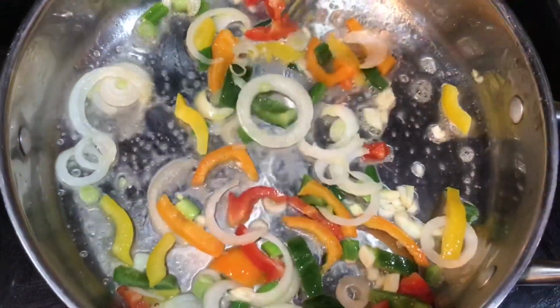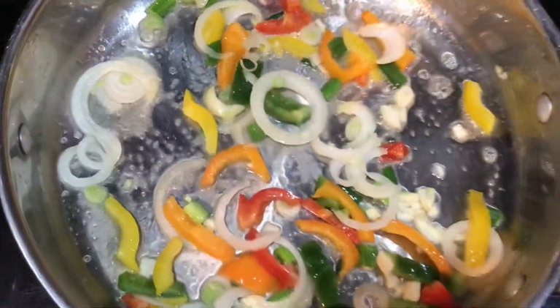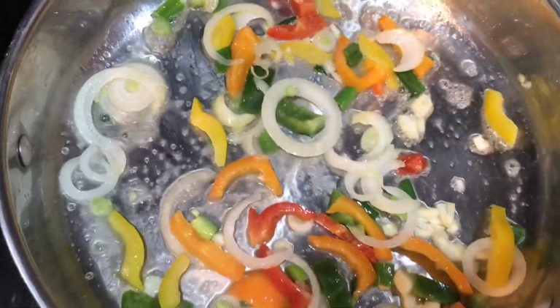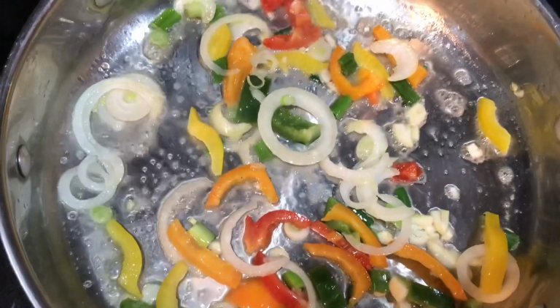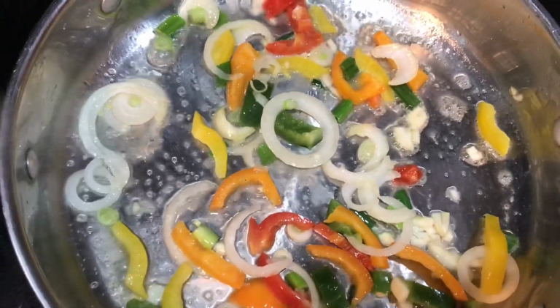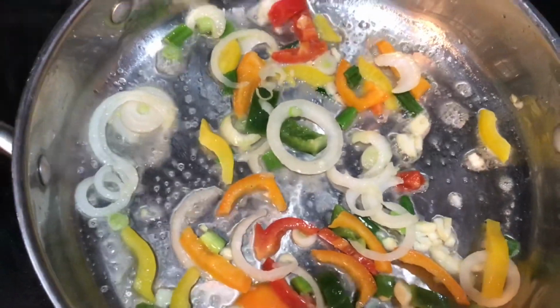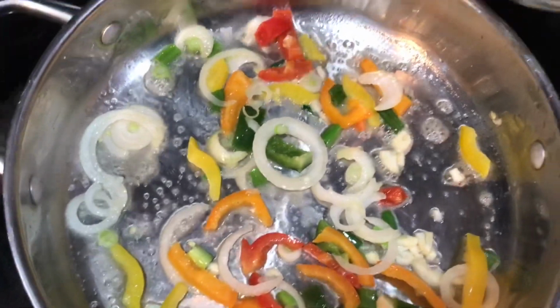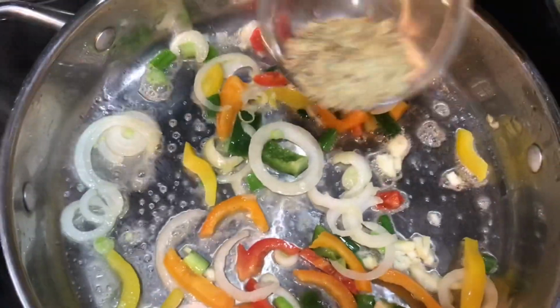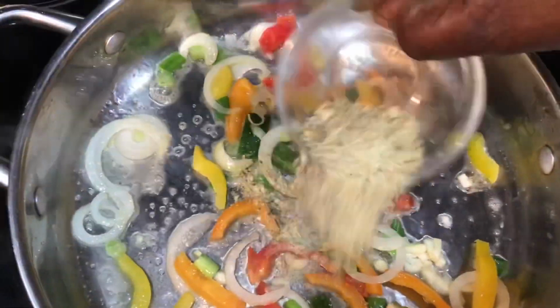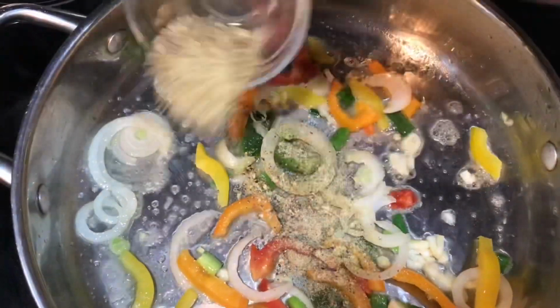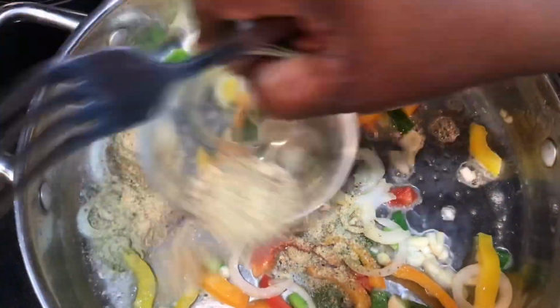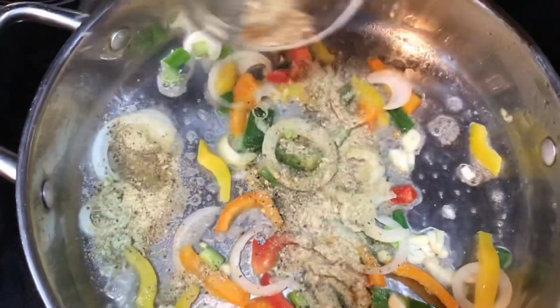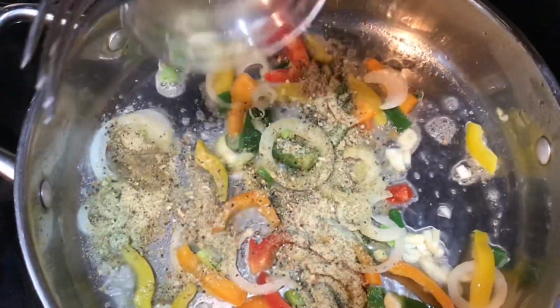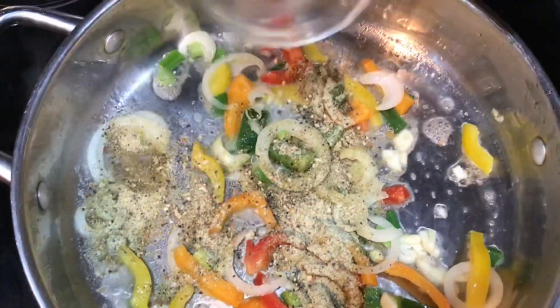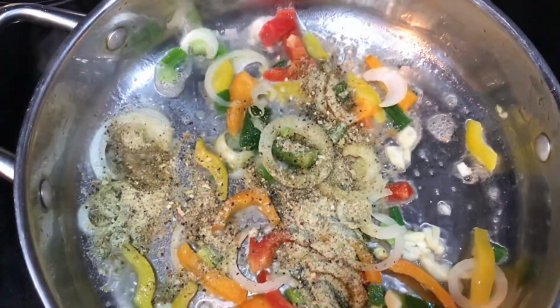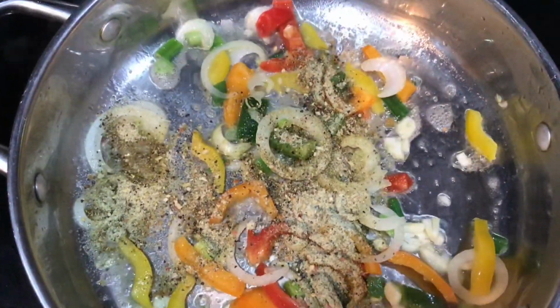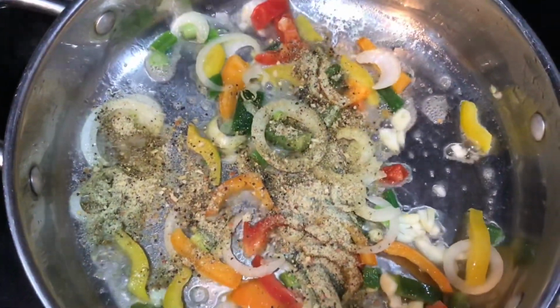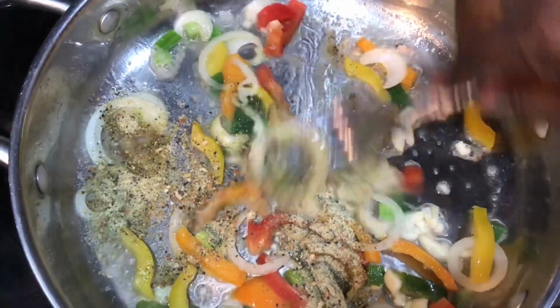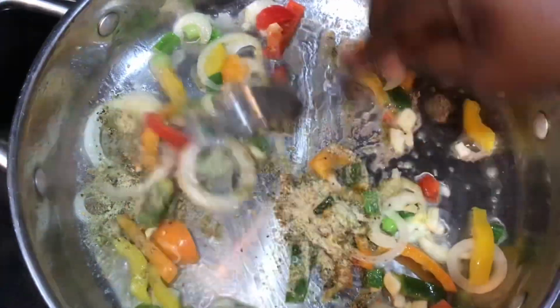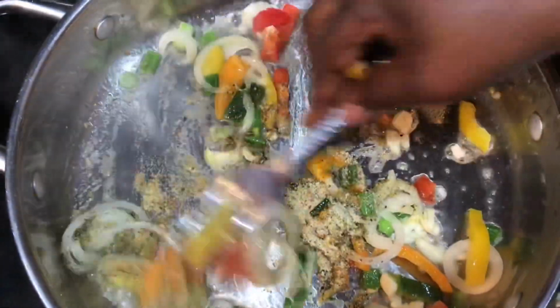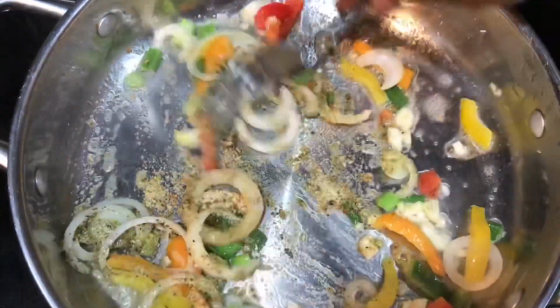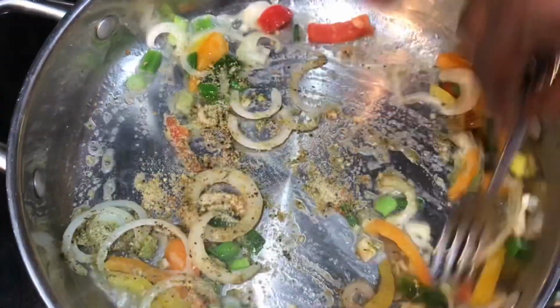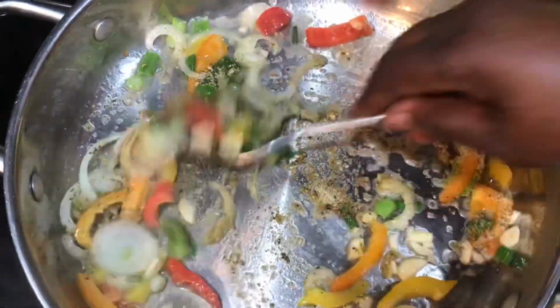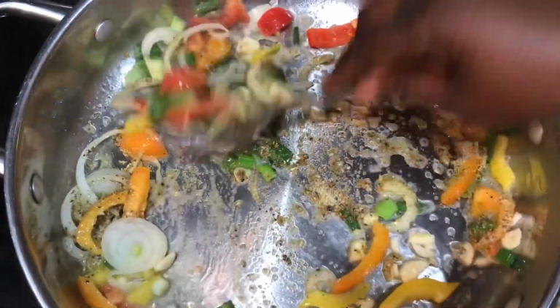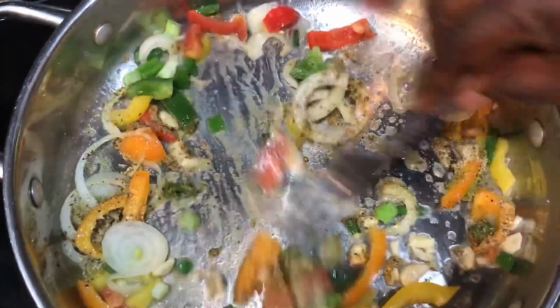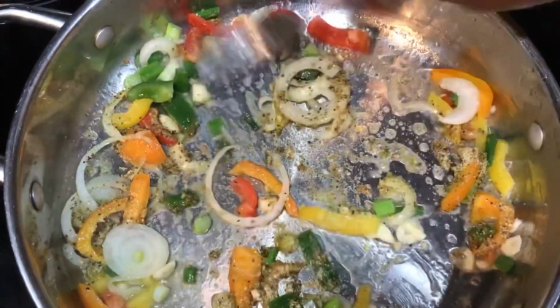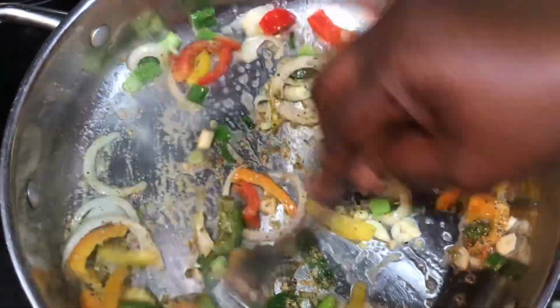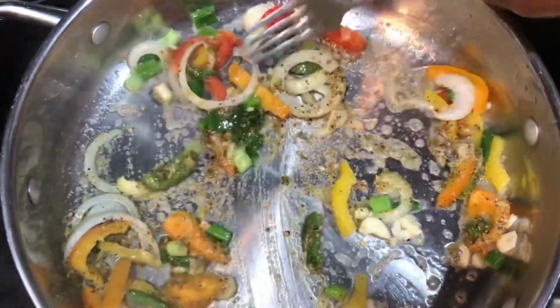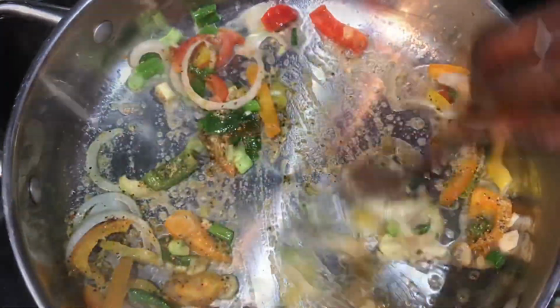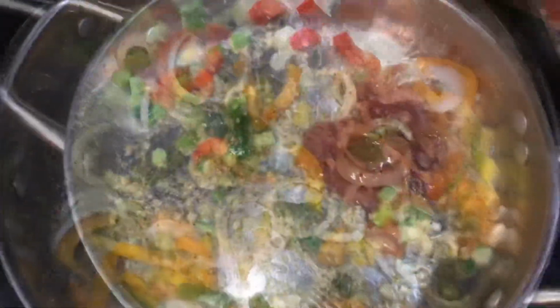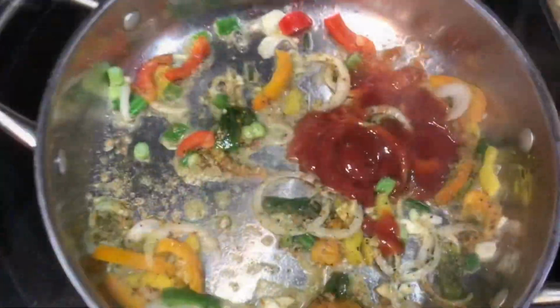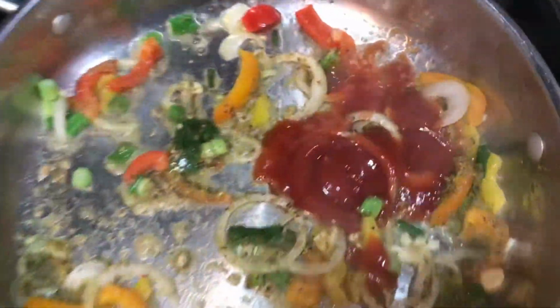This is when I'm going to add my seasoning now. And I'm going to add some liquid ketchup to it. That's all well.